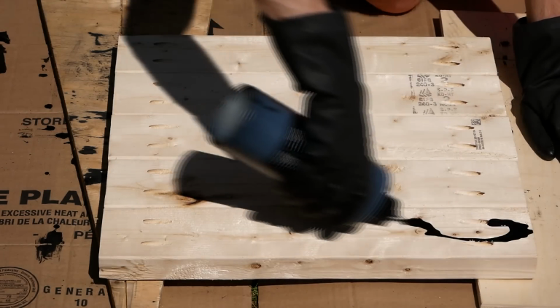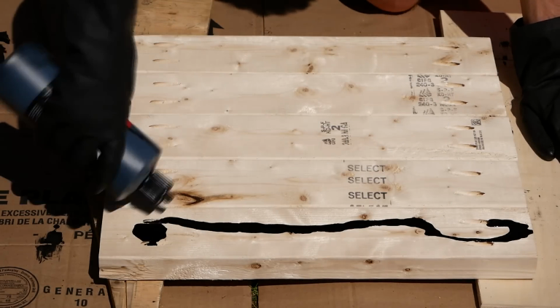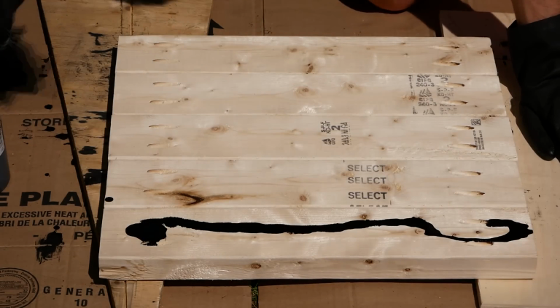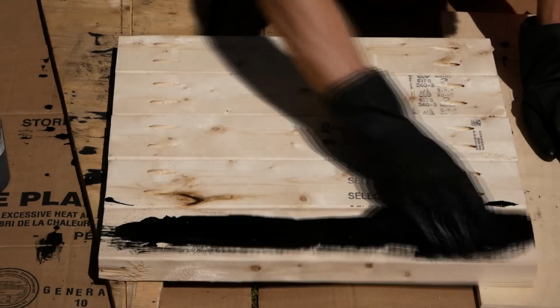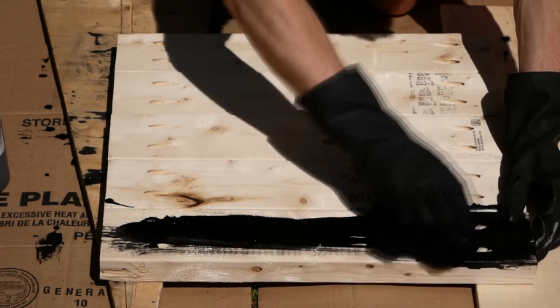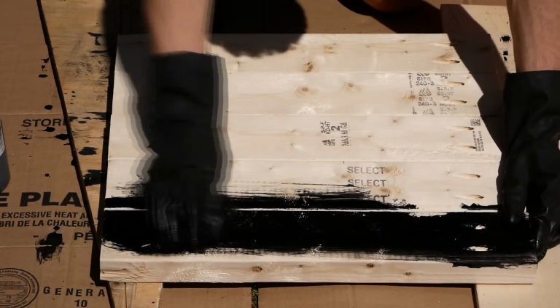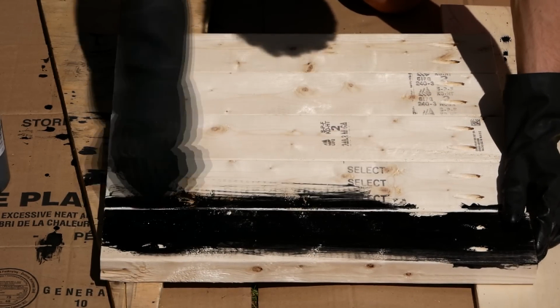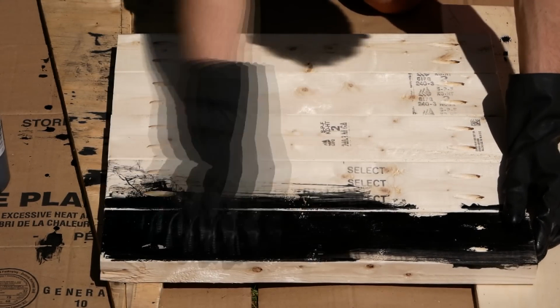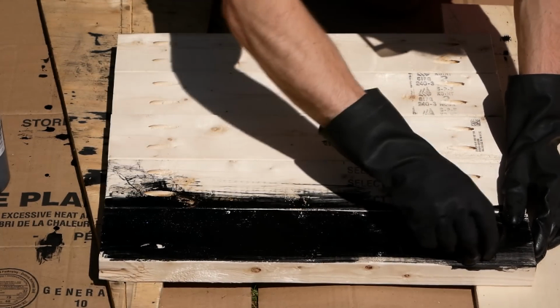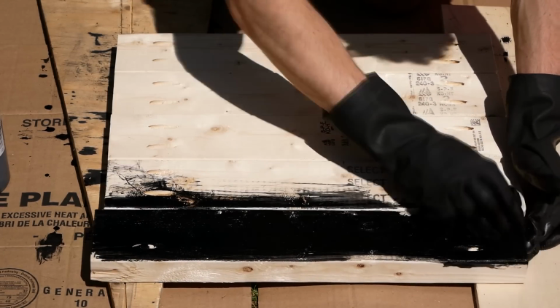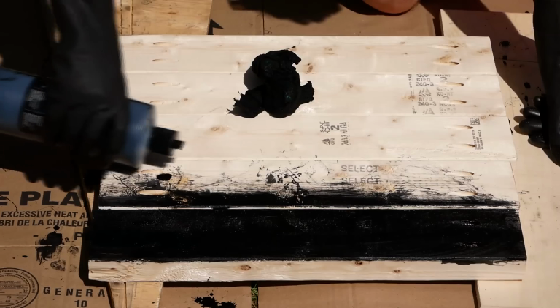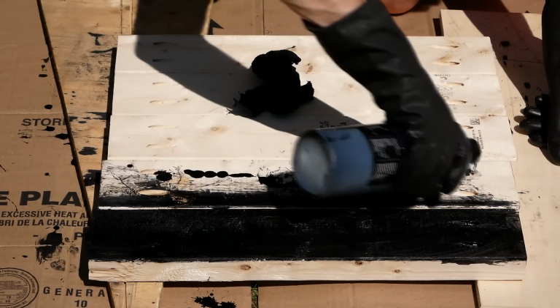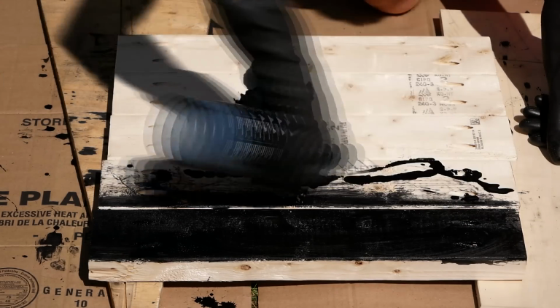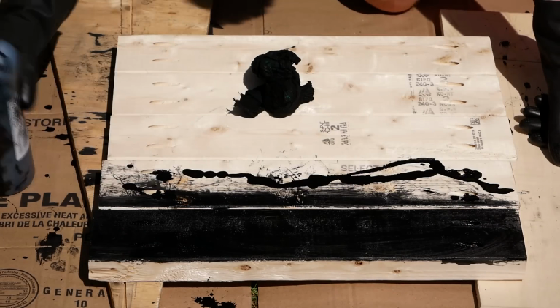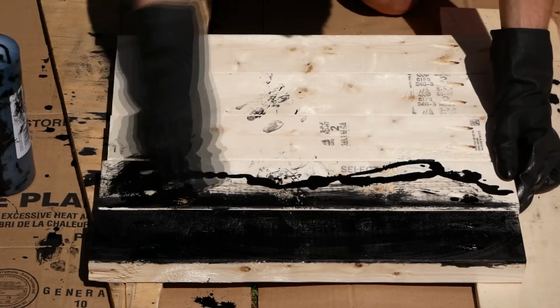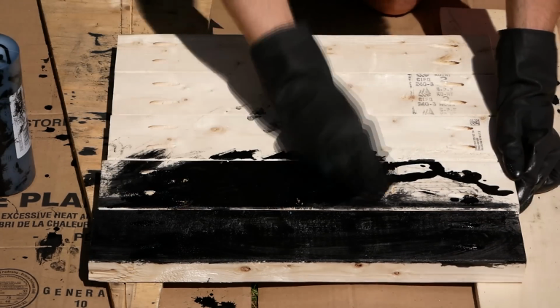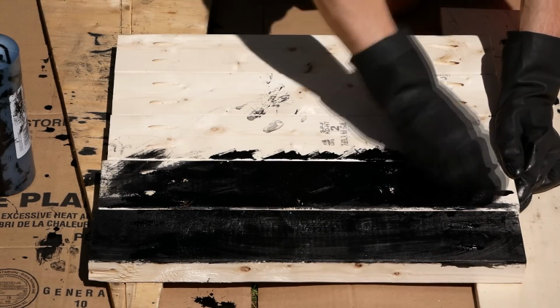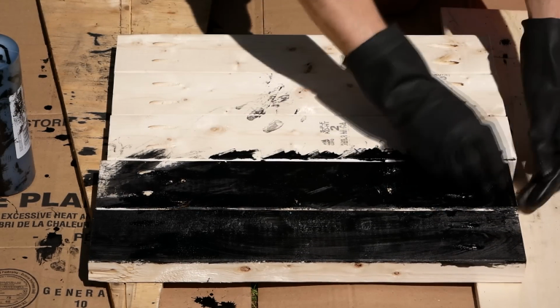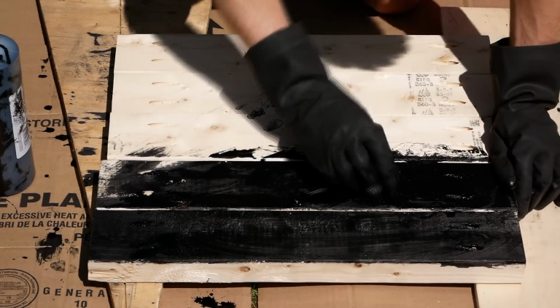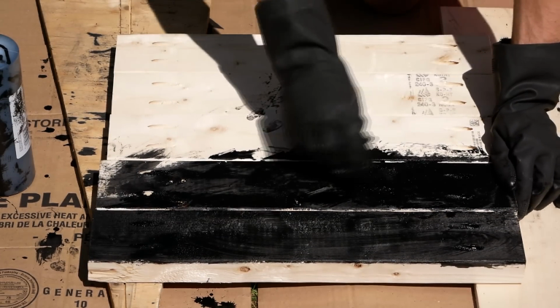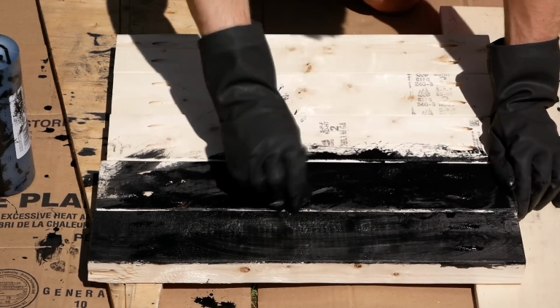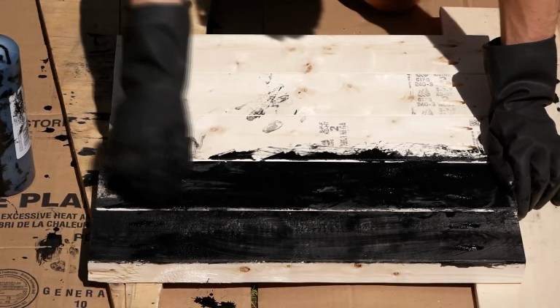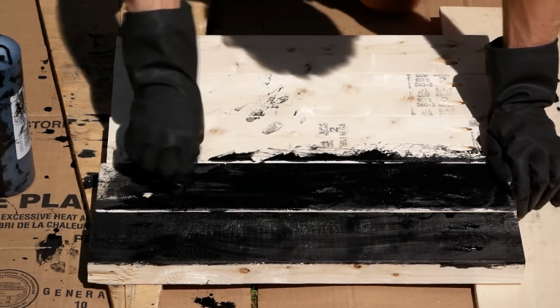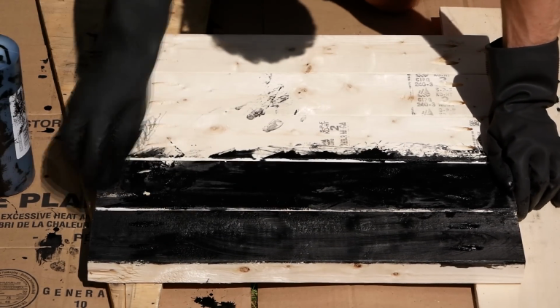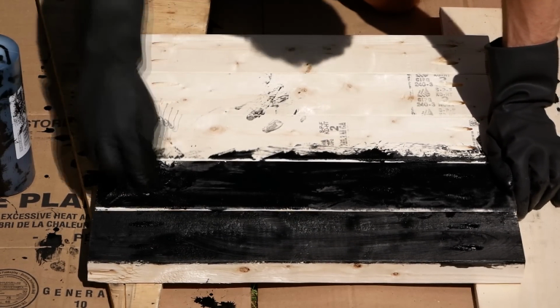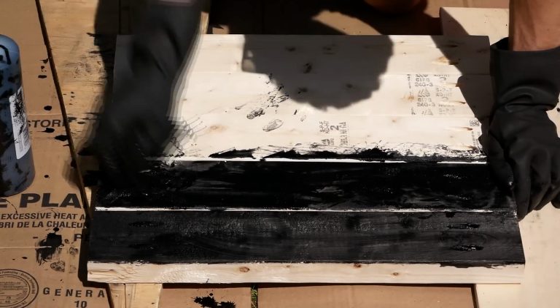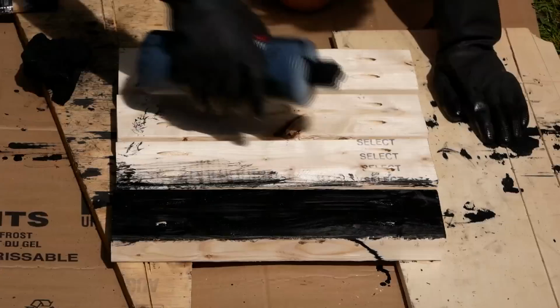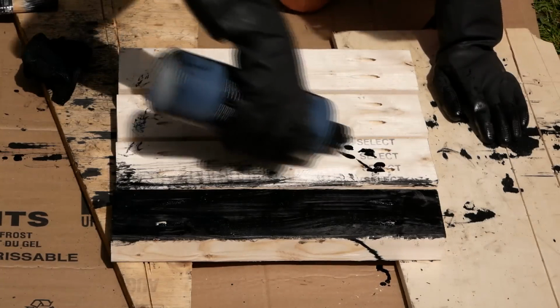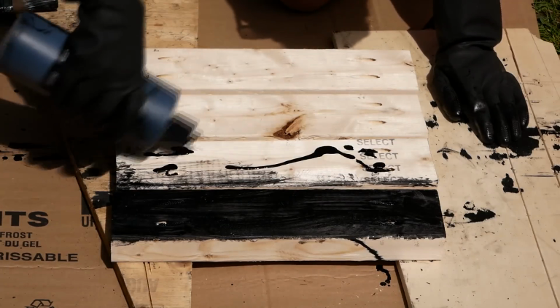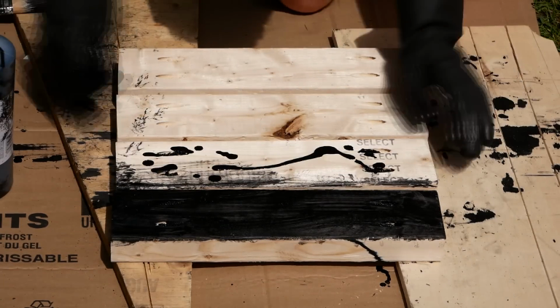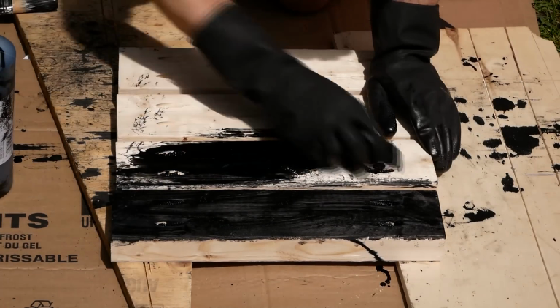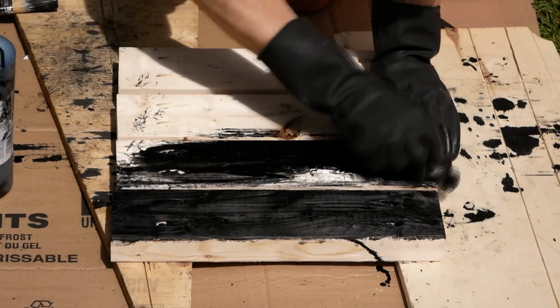Dyeing the inside of the pocket holes was a little annoying, and I think if I were to do this project again, I would pick up some pocket hole plugs, dye those black, and then fill the pocket holes after I got the enclosure all assembled.